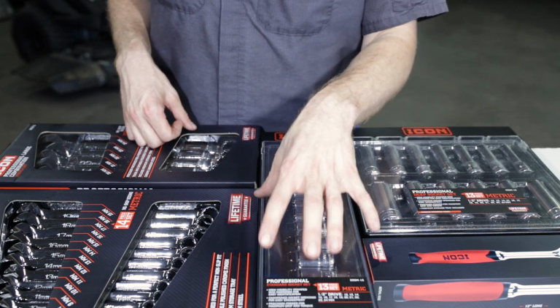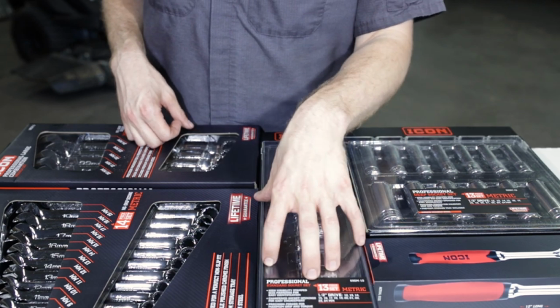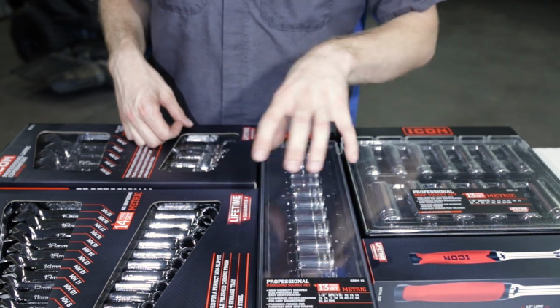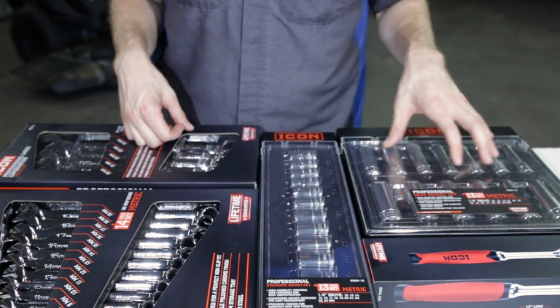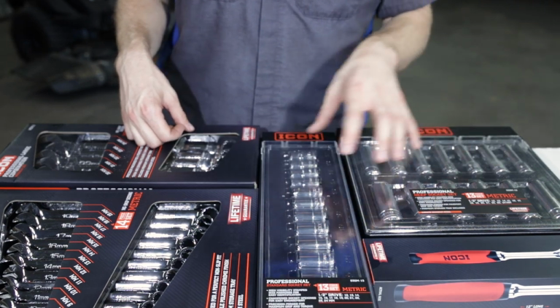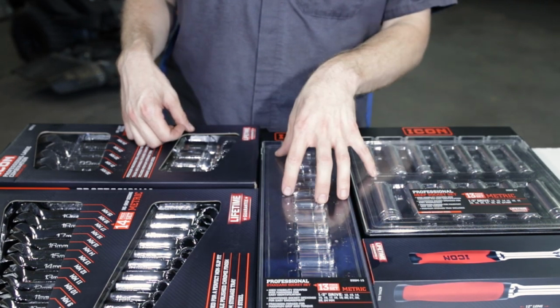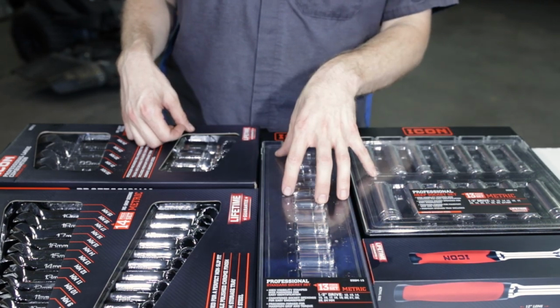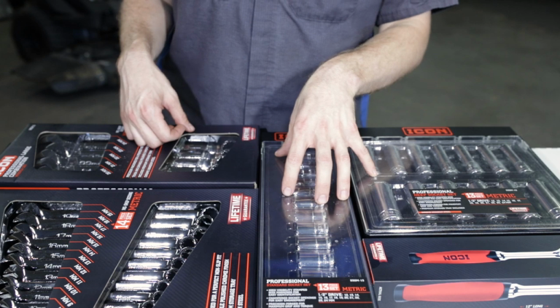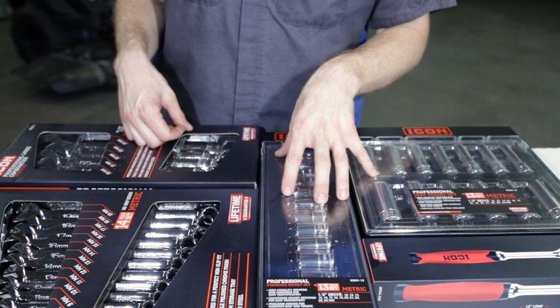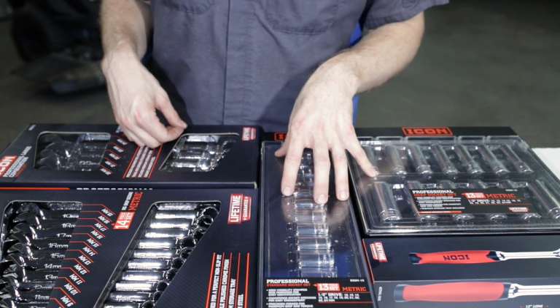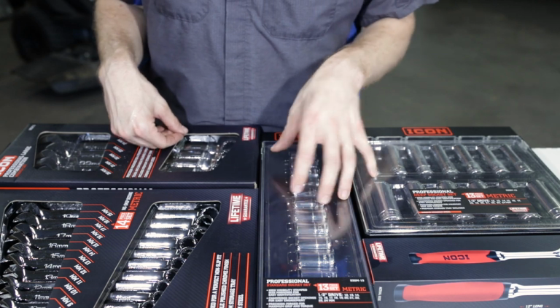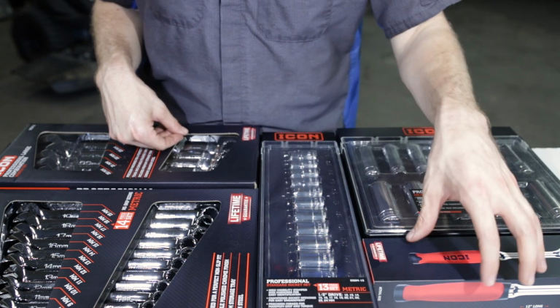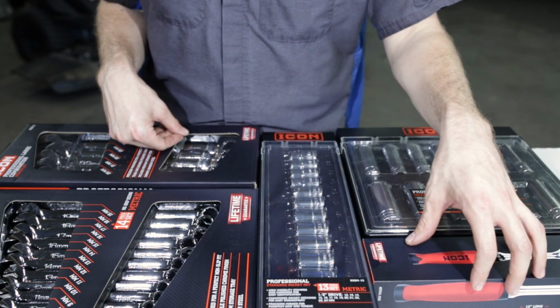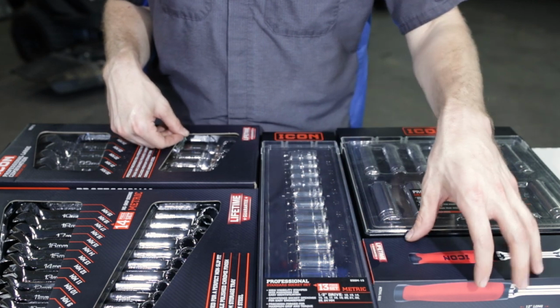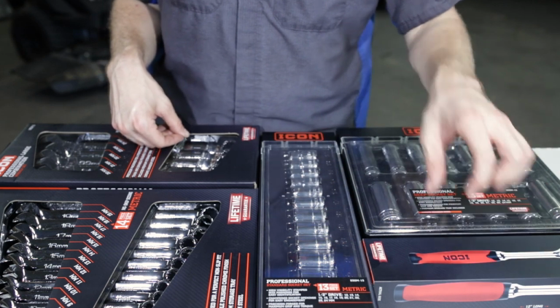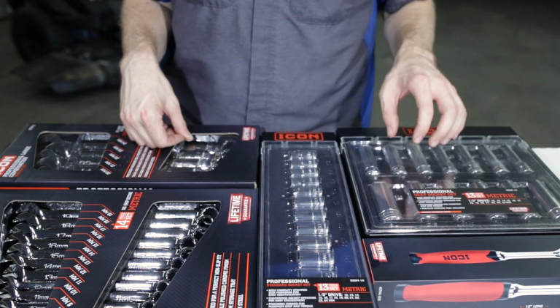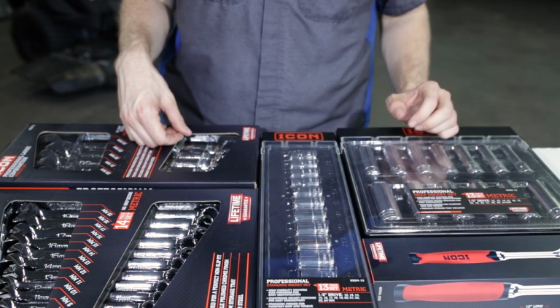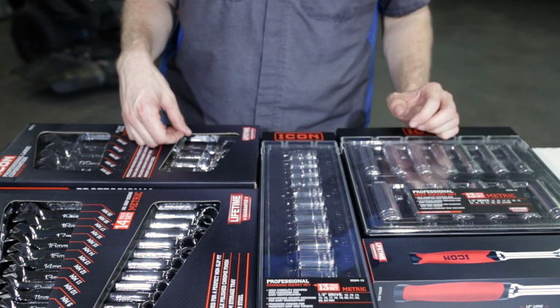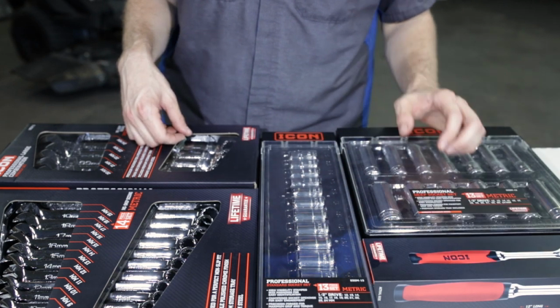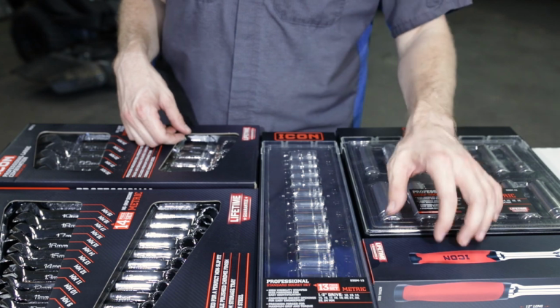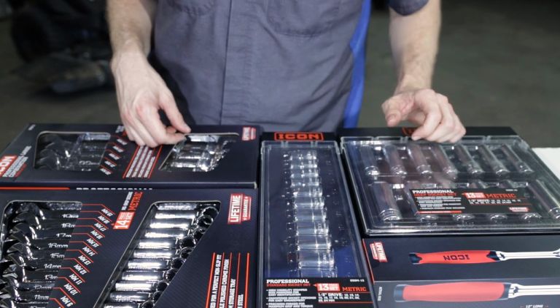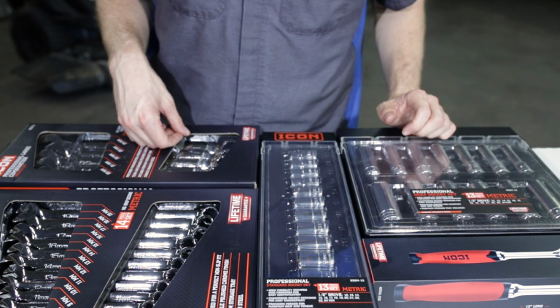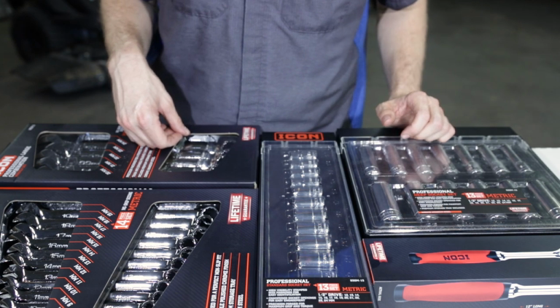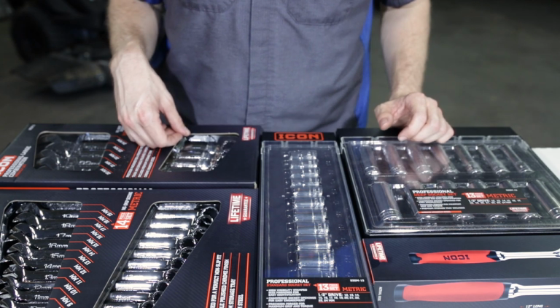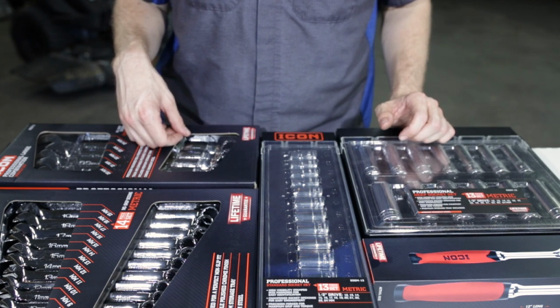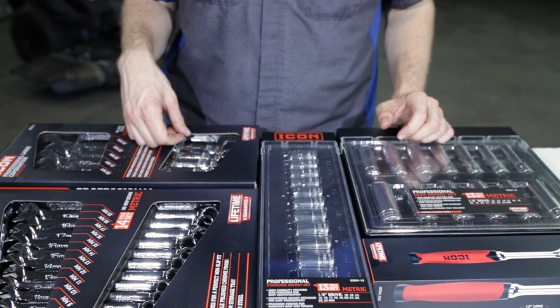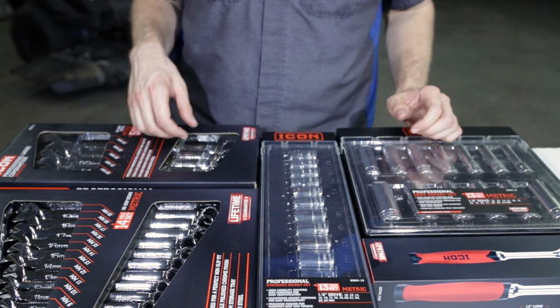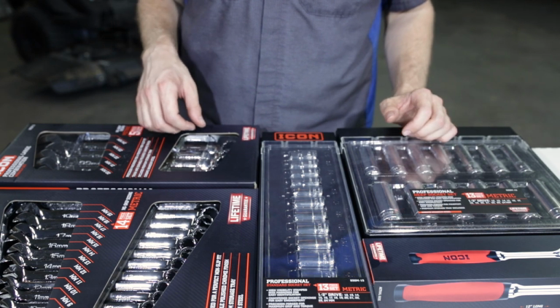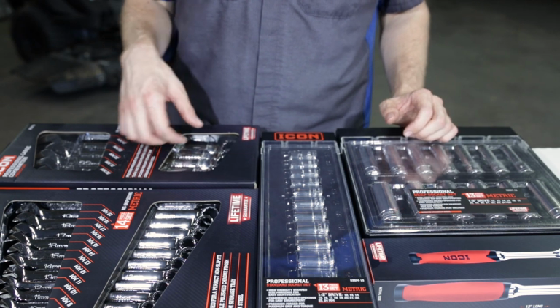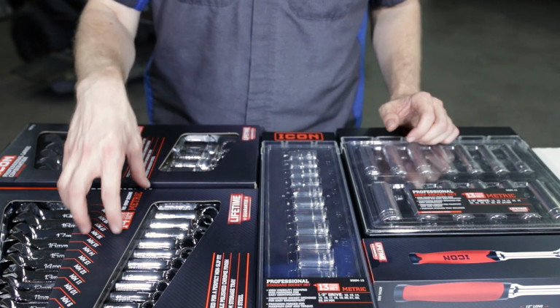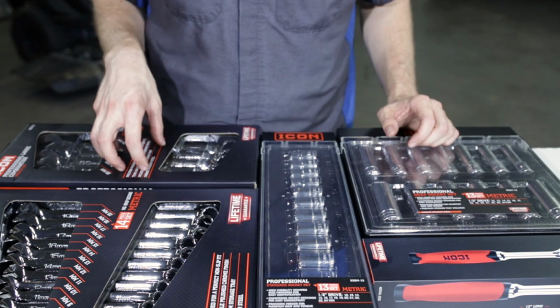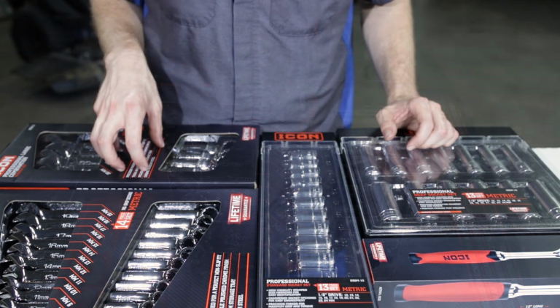The half-inch sockets we will compare of course to the Snap-on half-inch metric sockets, as well as the ratchet for a half-inch Snap-on Dual 80 ratchet. So with that said, let's go ahead and get into this and take a look at these wrenches.